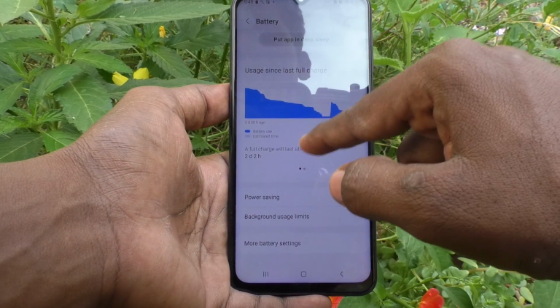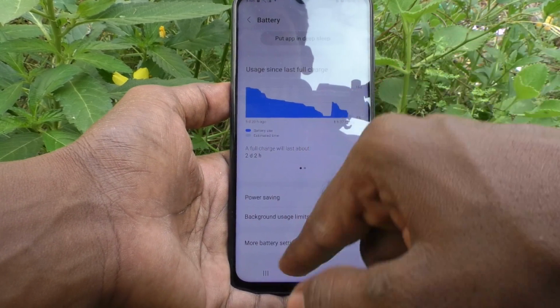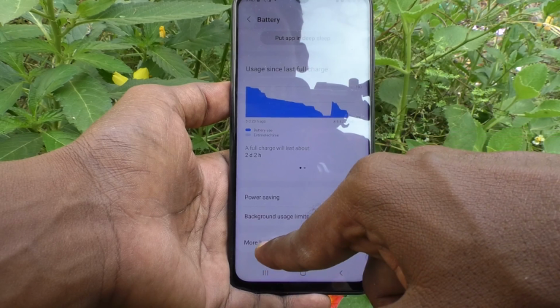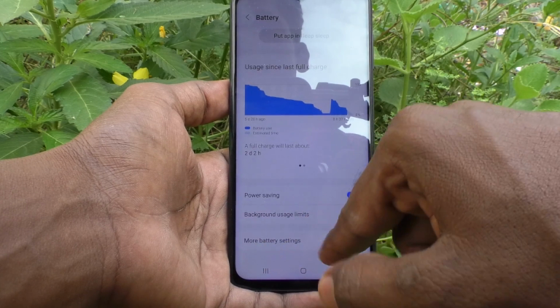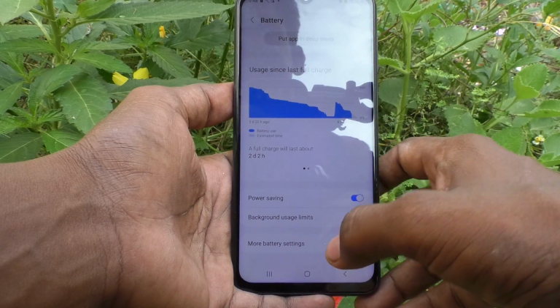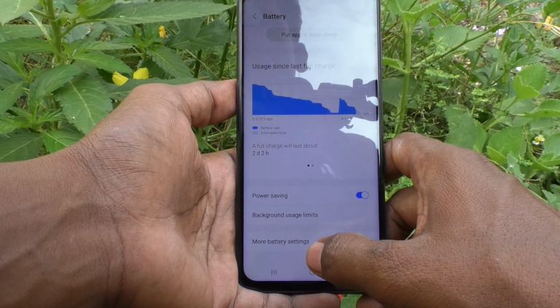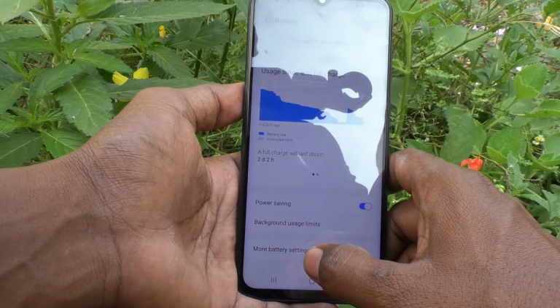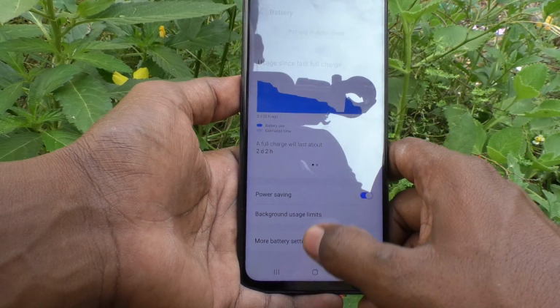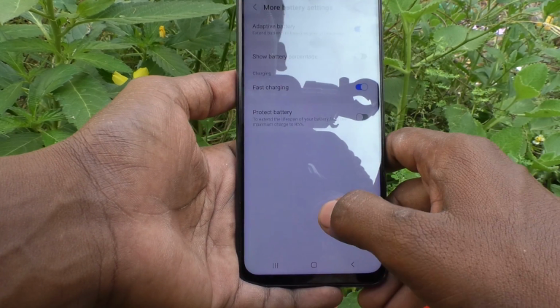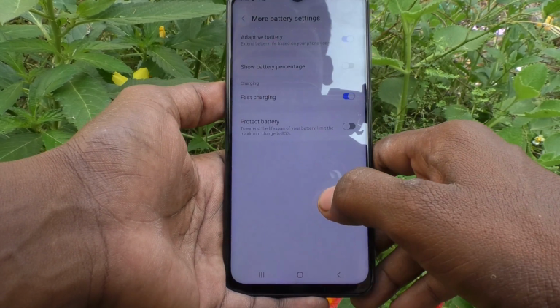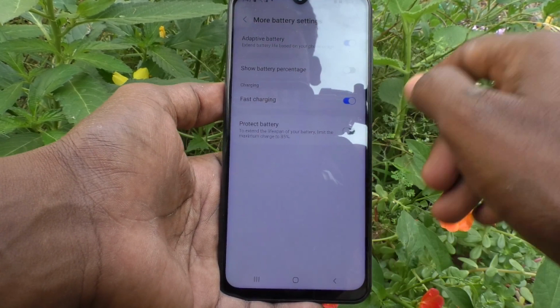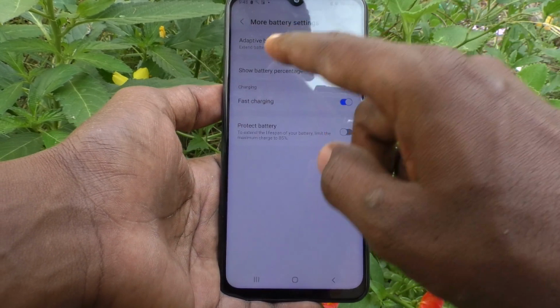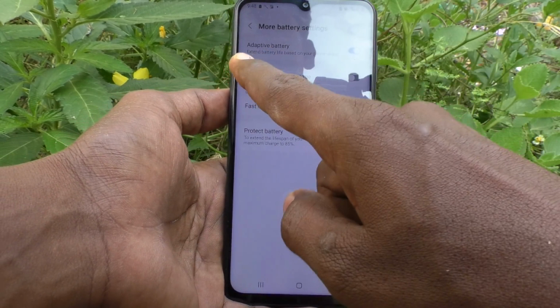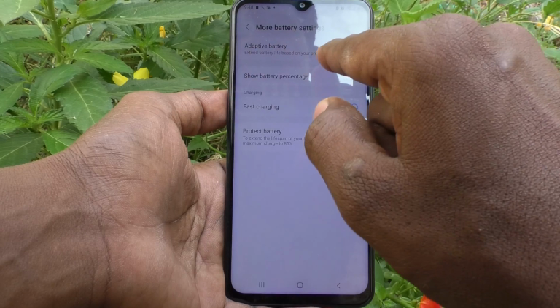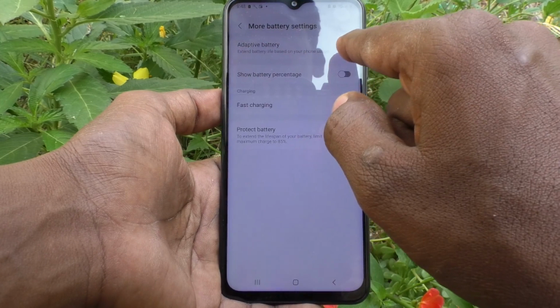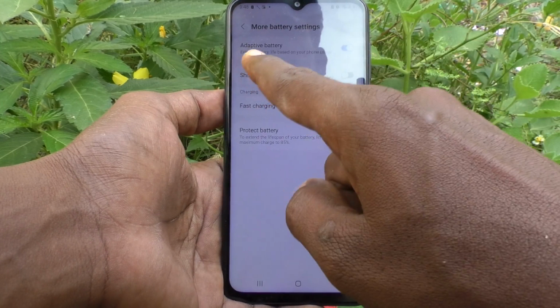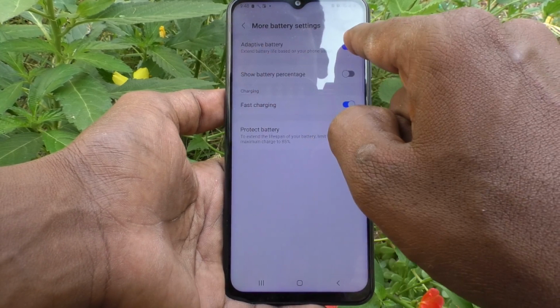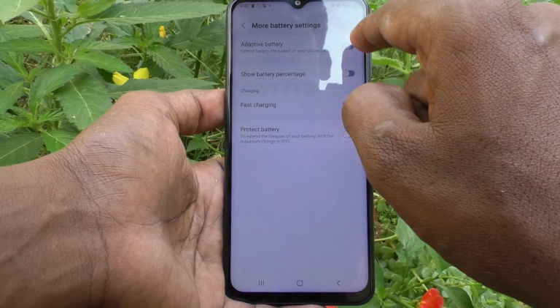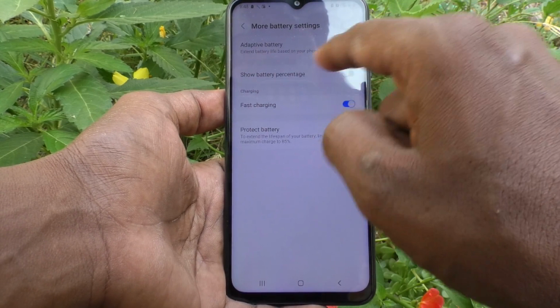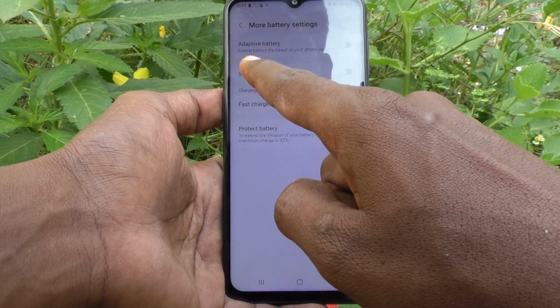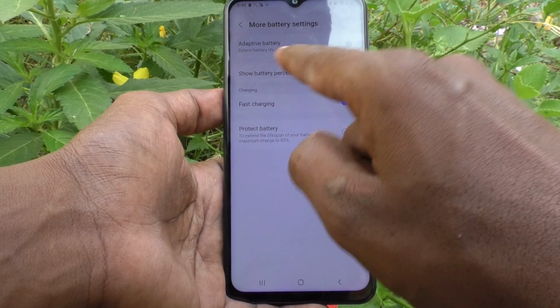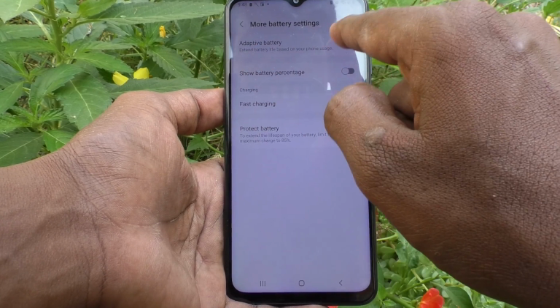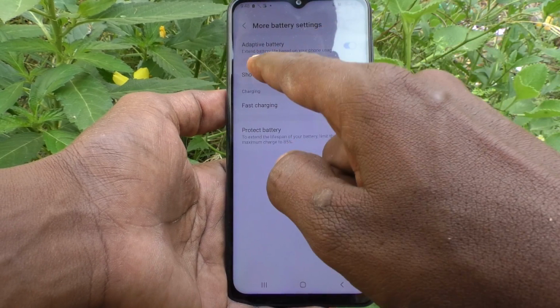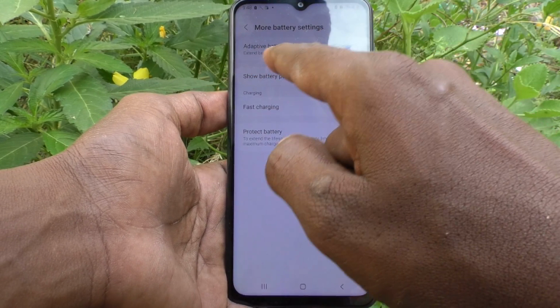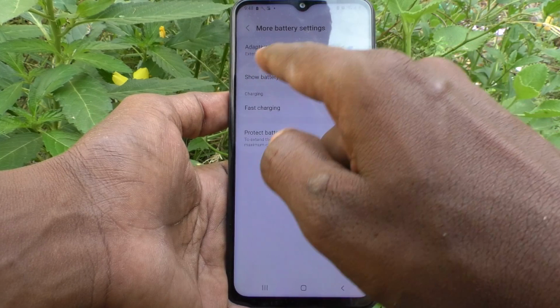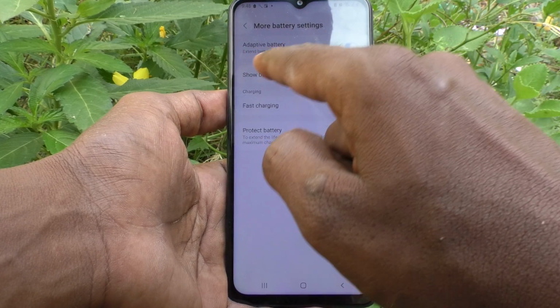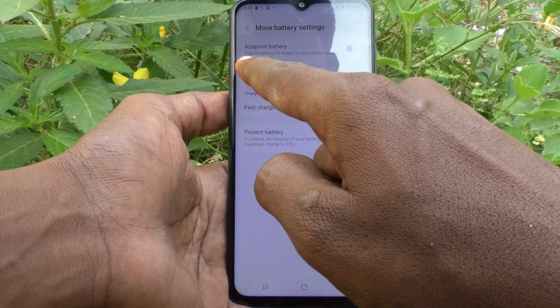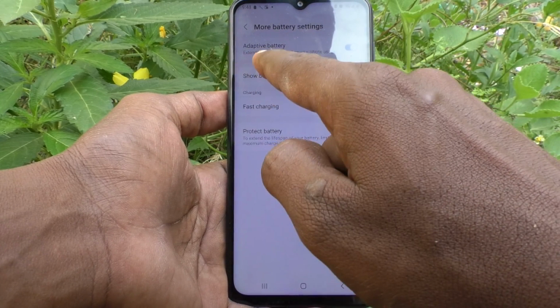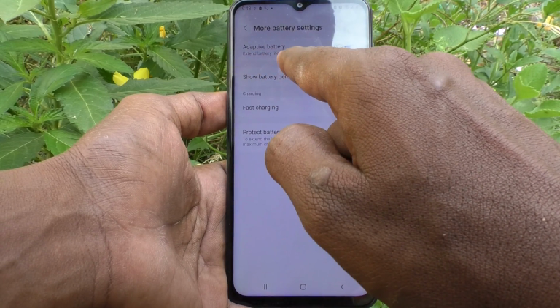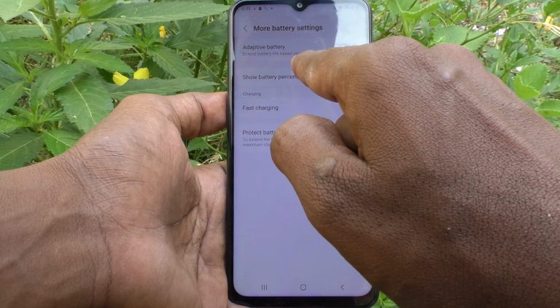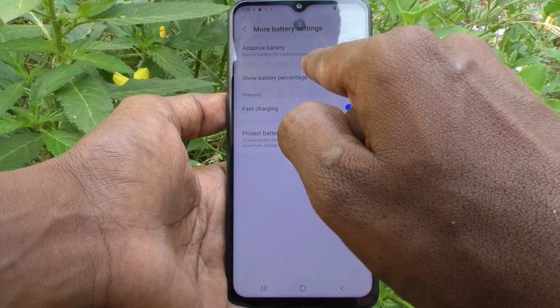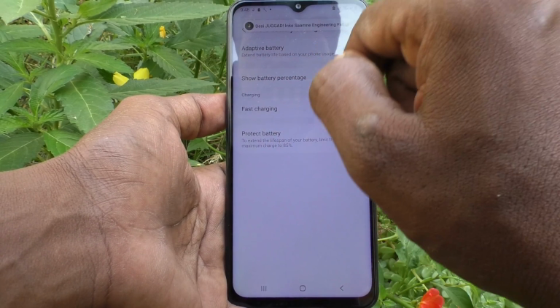Then click on More Battery Settings. Here, if you turn on Adaptive Battery, battery life will be extended based on your phone usage patterns.